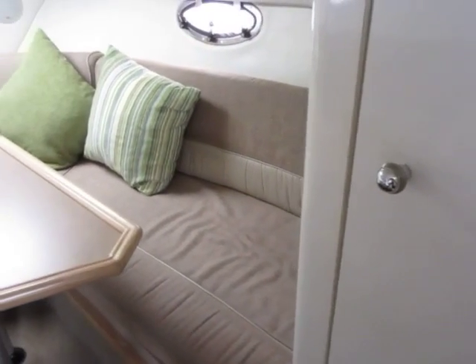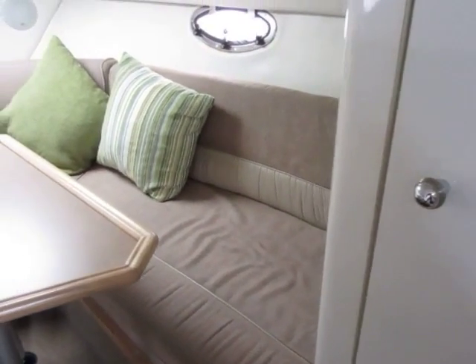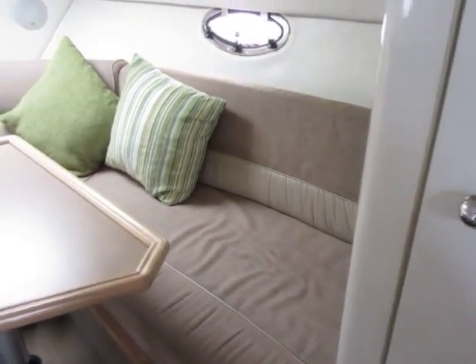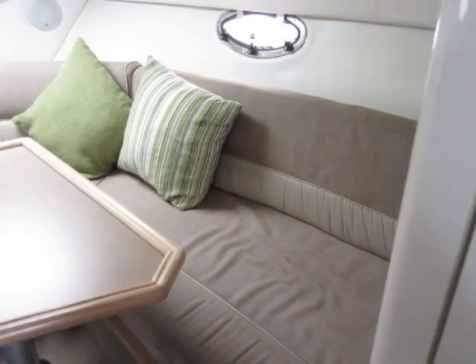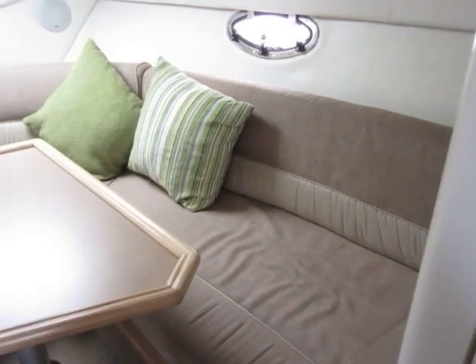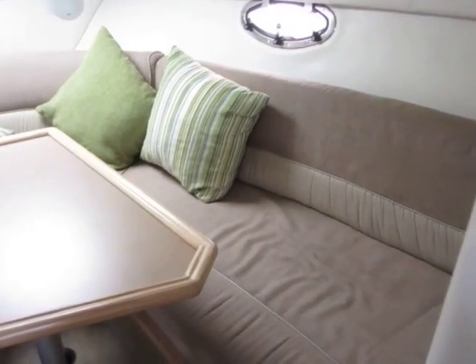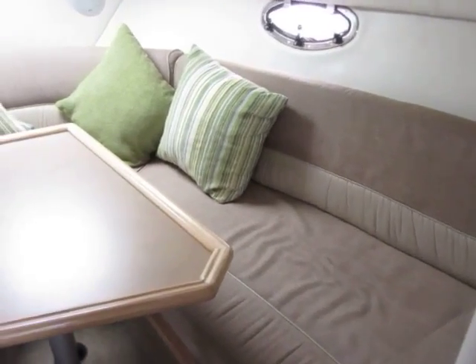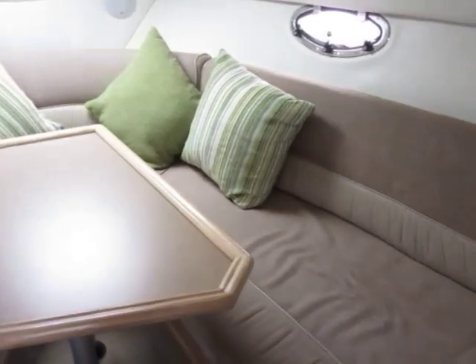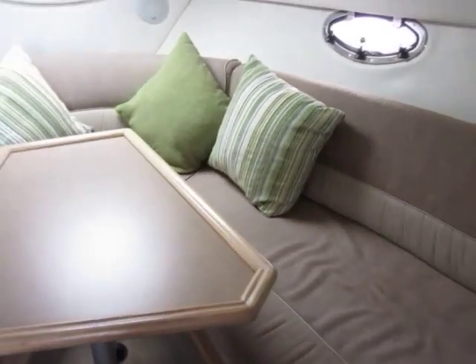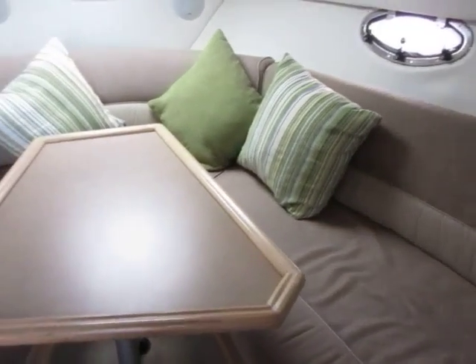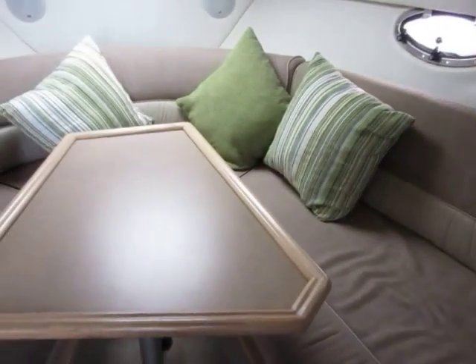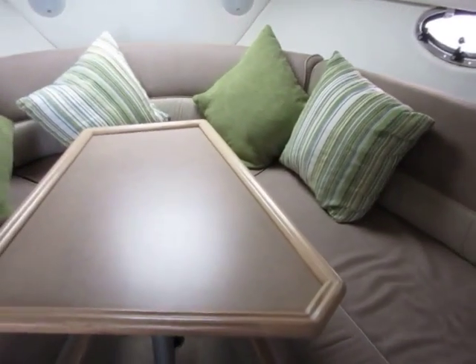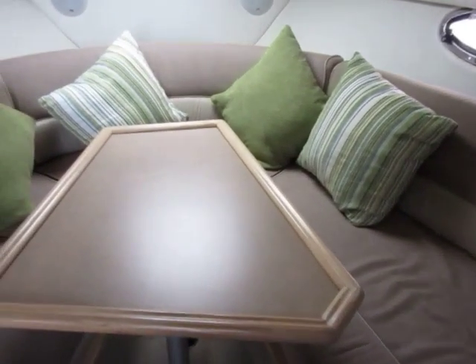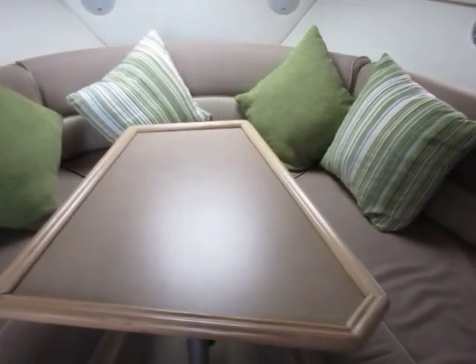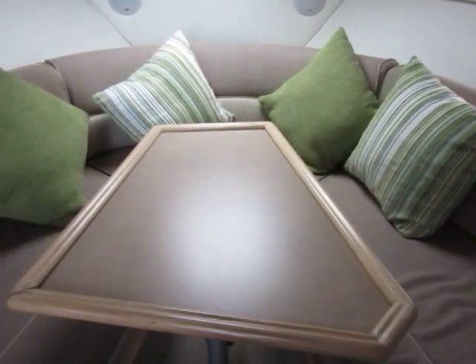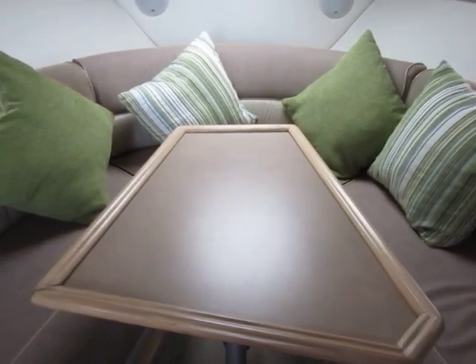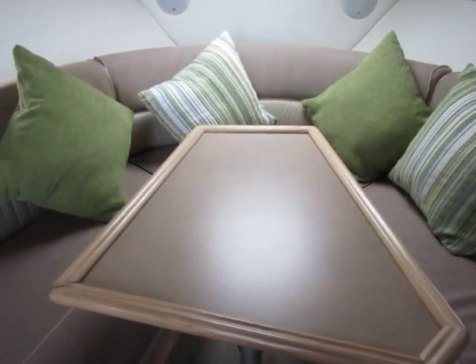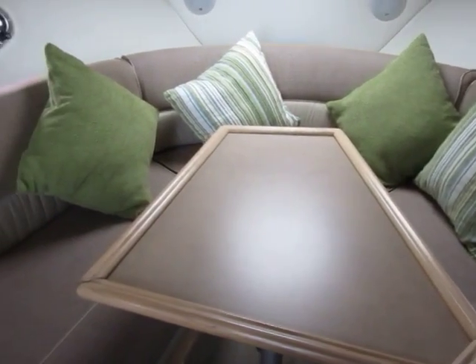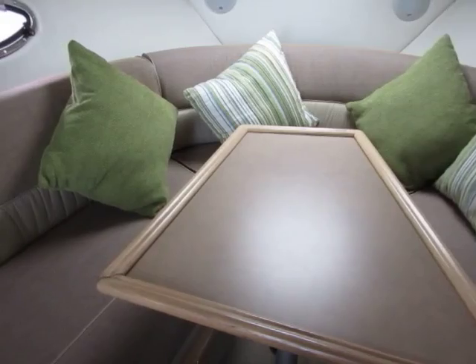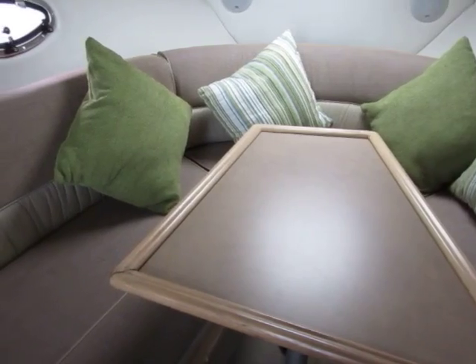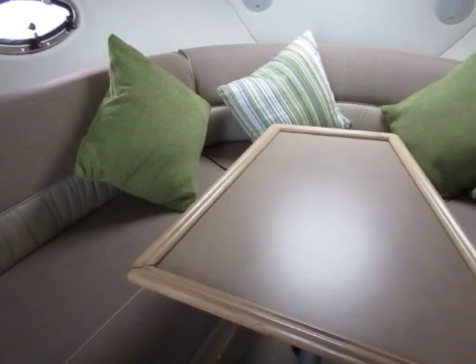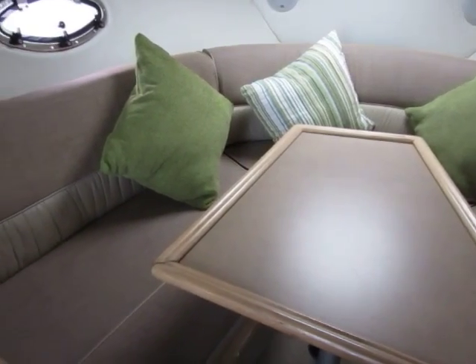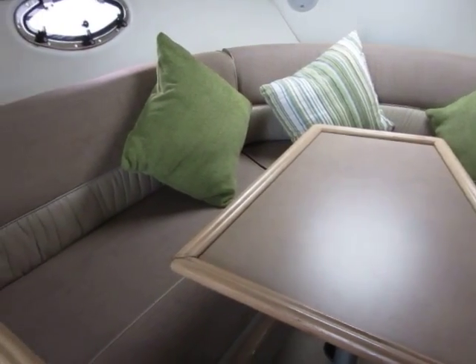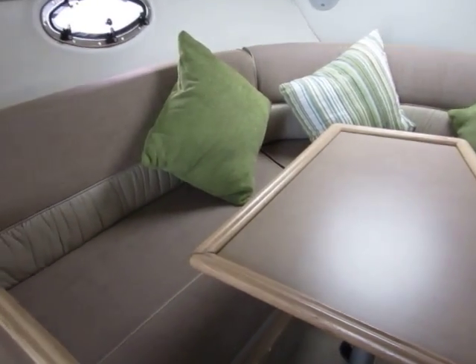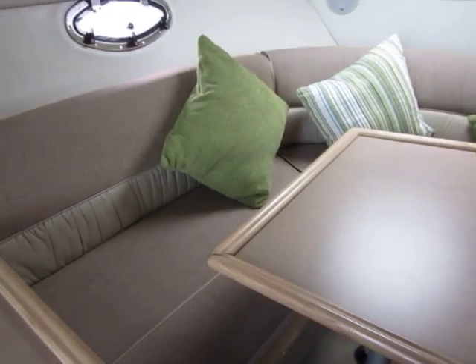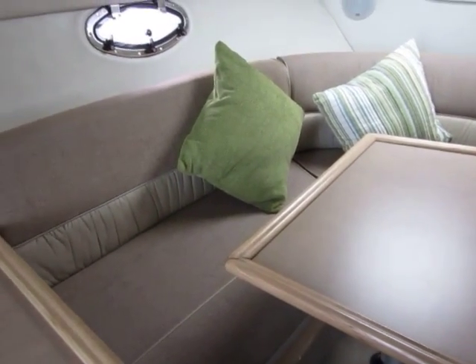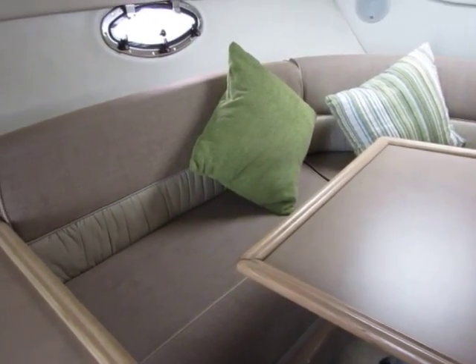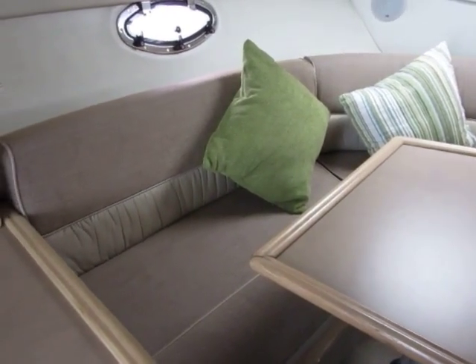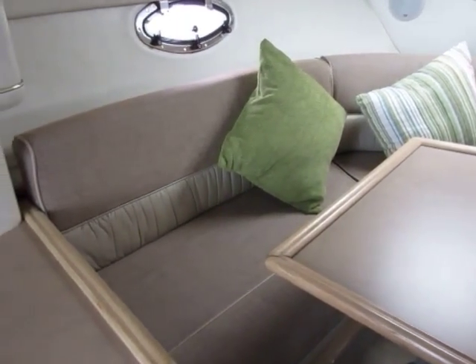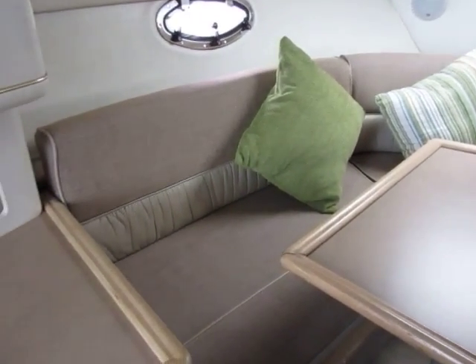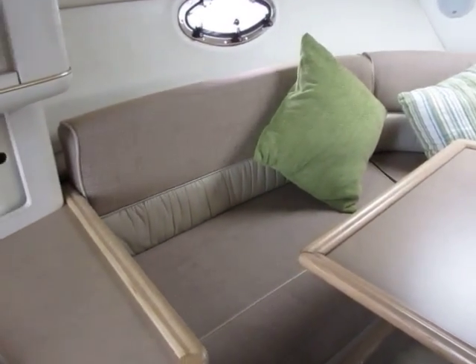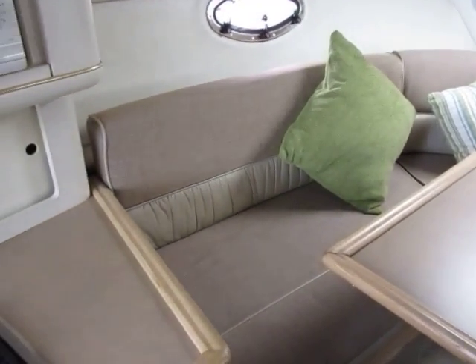Pan round to the saloon — lovely sized saloon table there. Nice upholstery, good clean tidy boat.